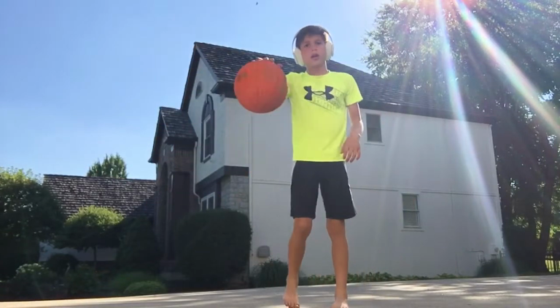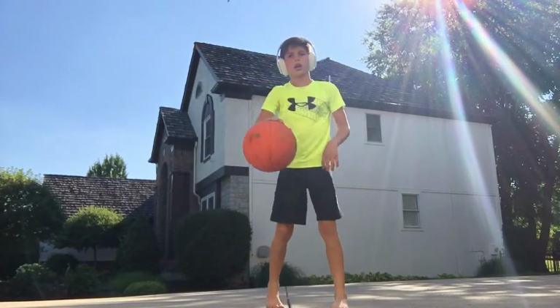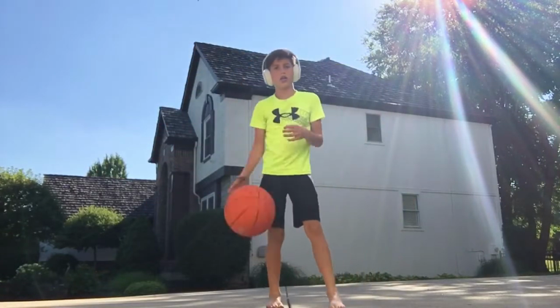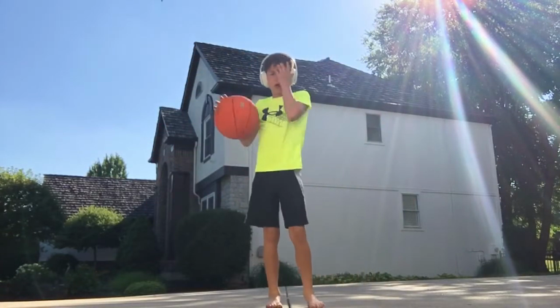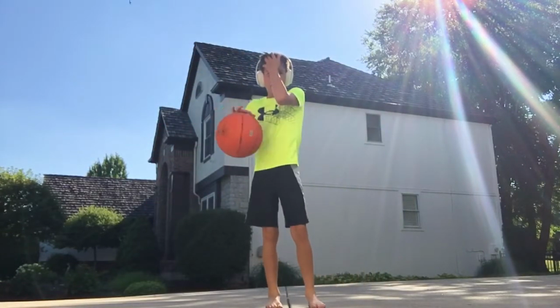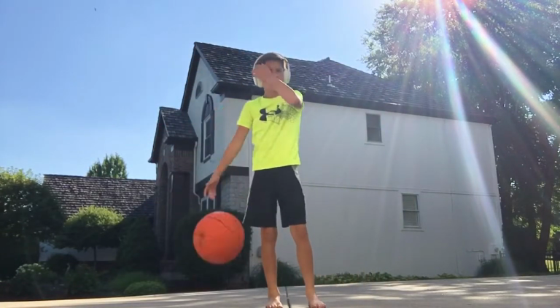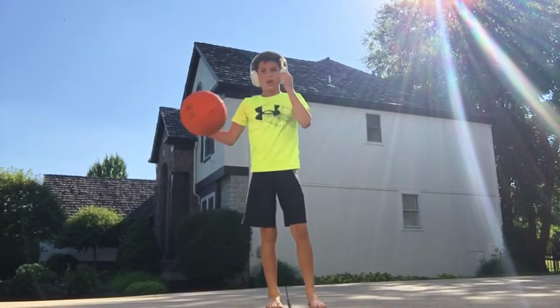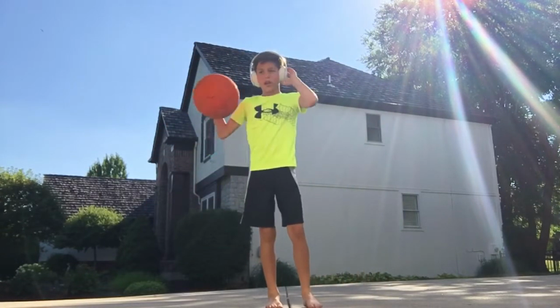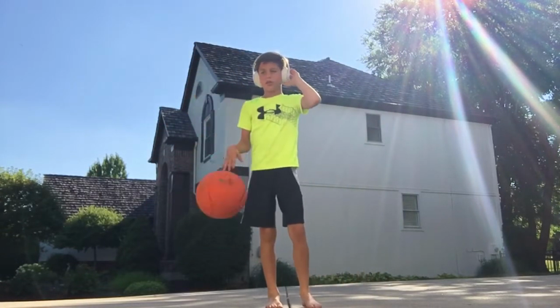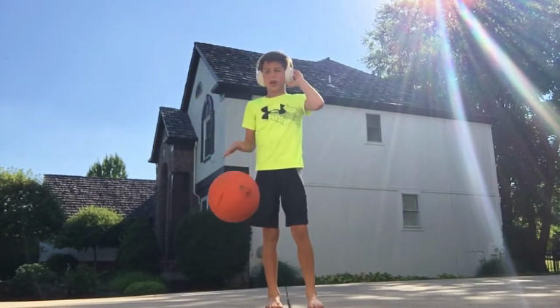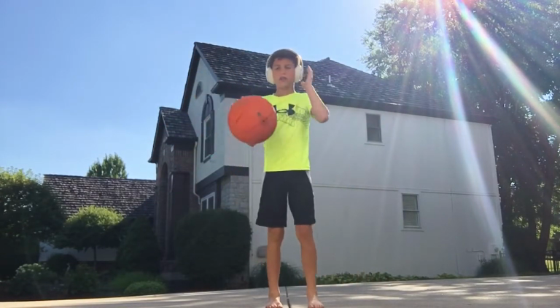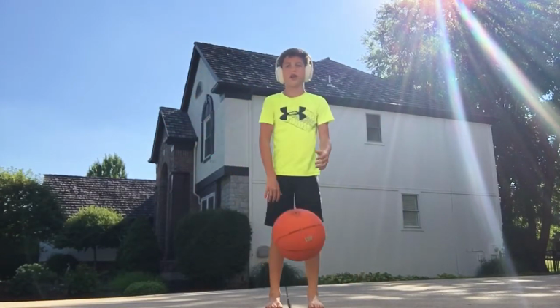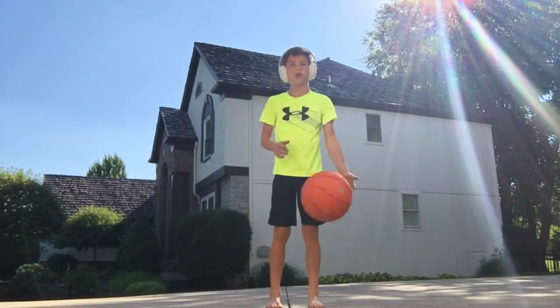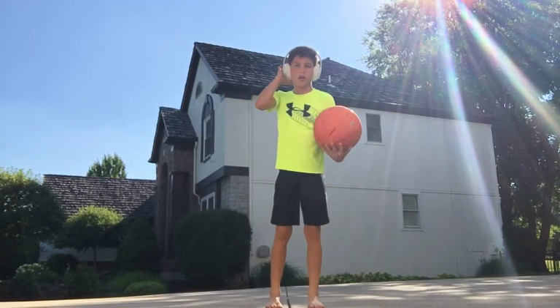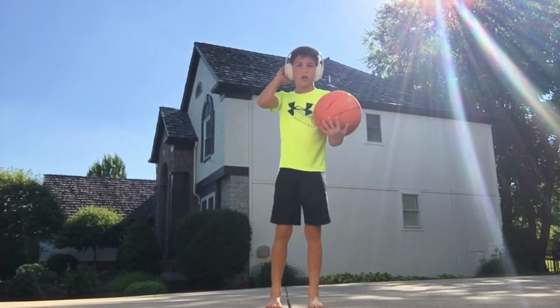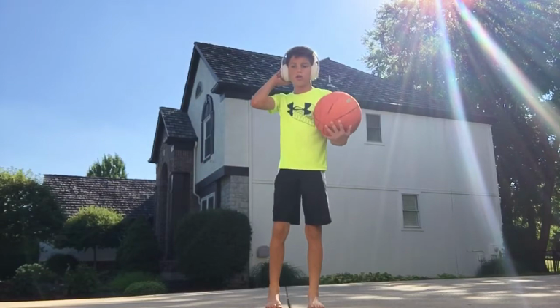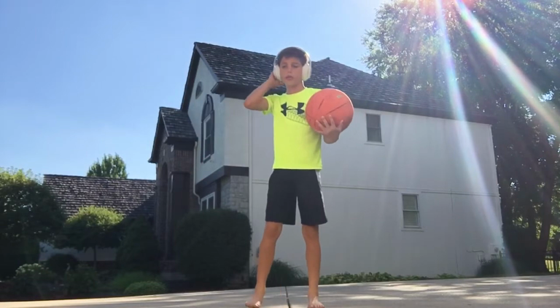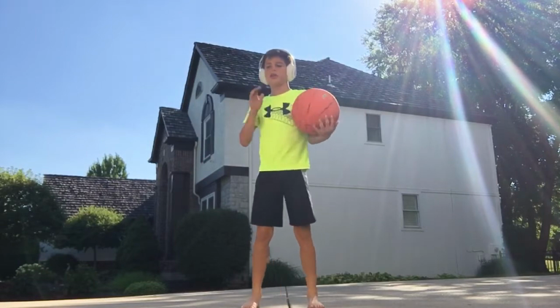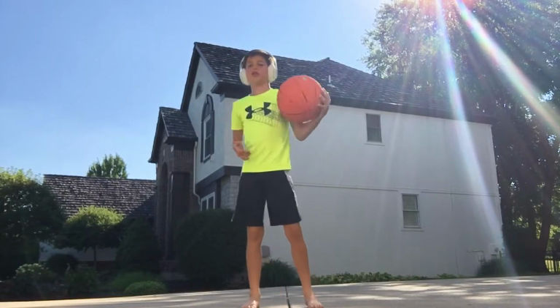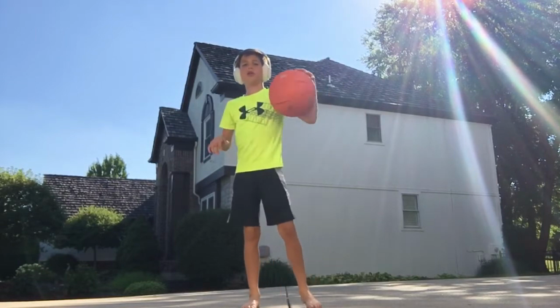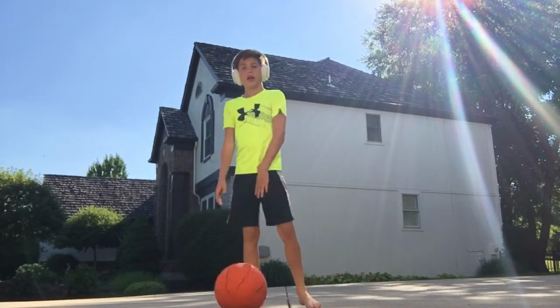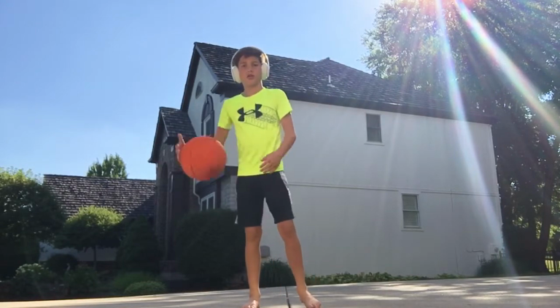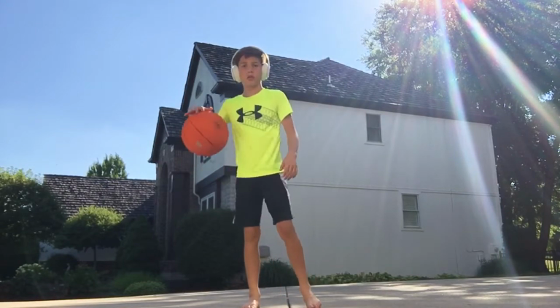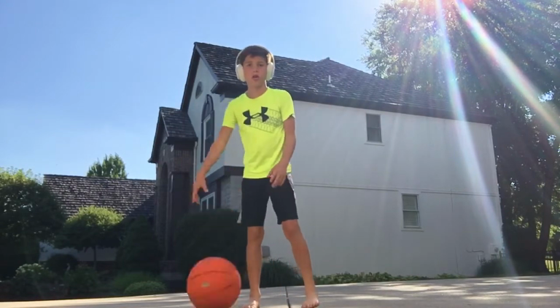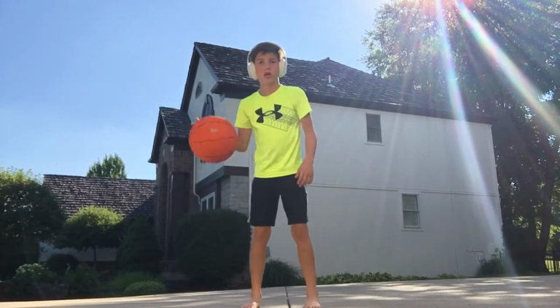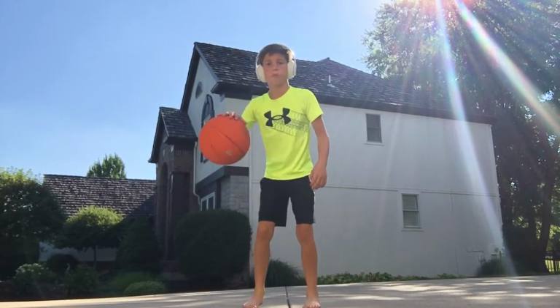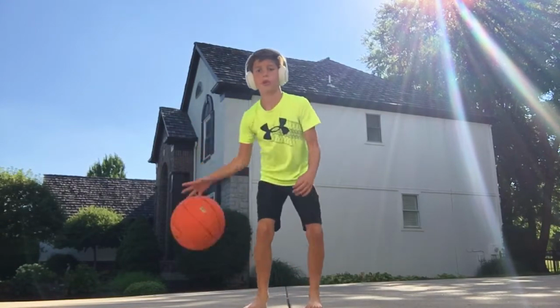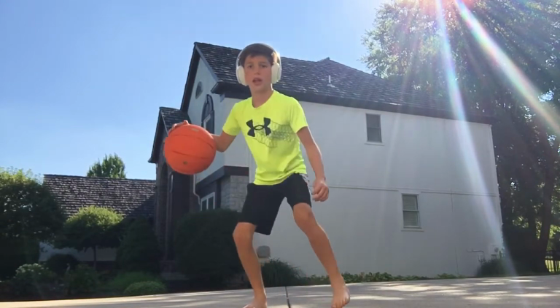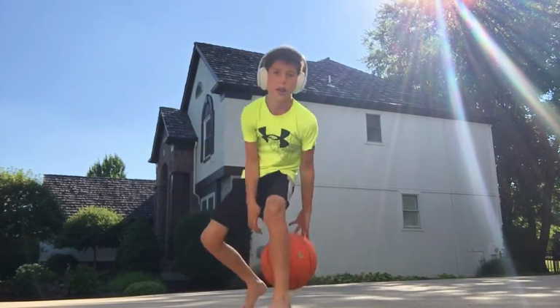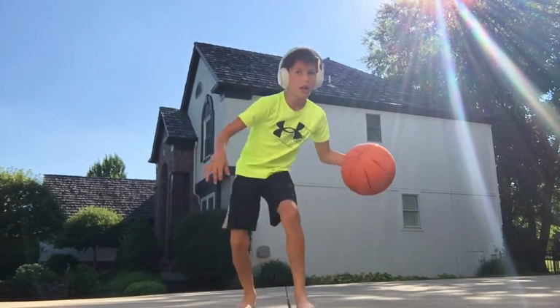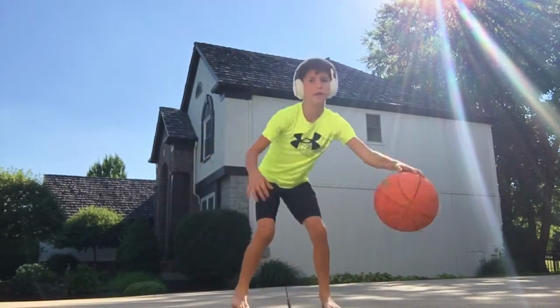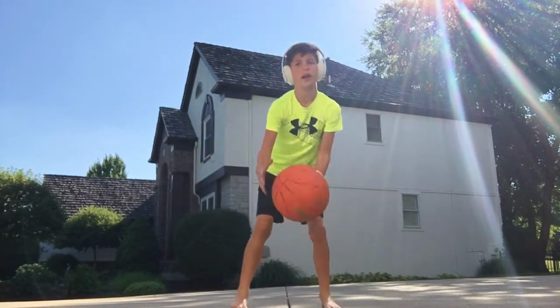Hello everyone, in today's video I'm going to be teaching you how to dribble between your legs, like that.